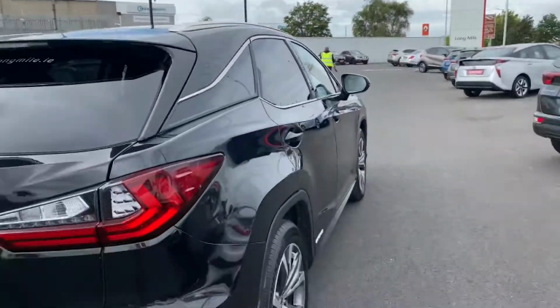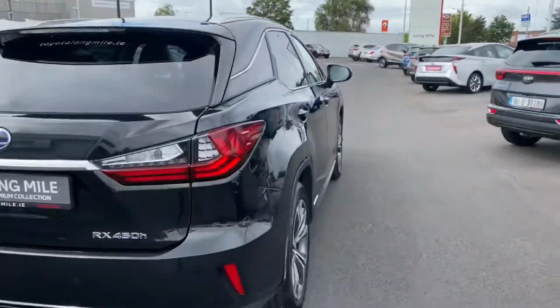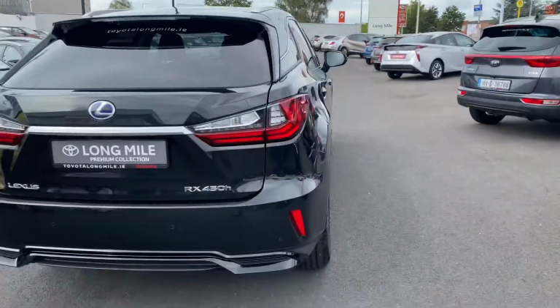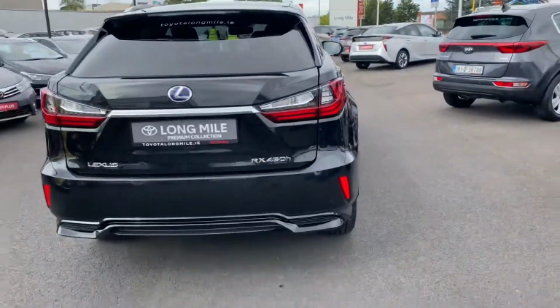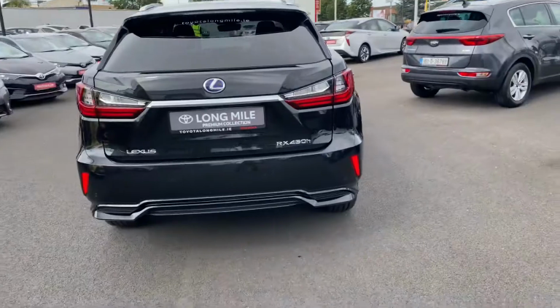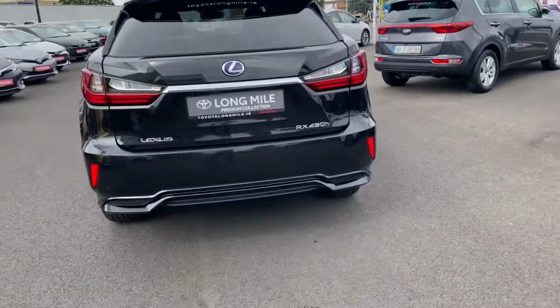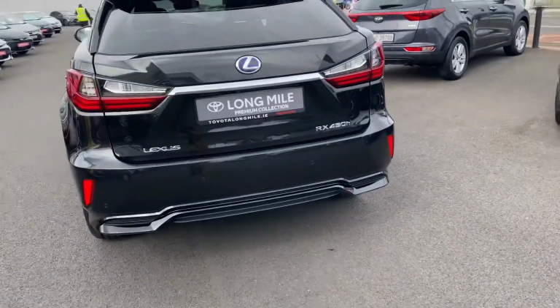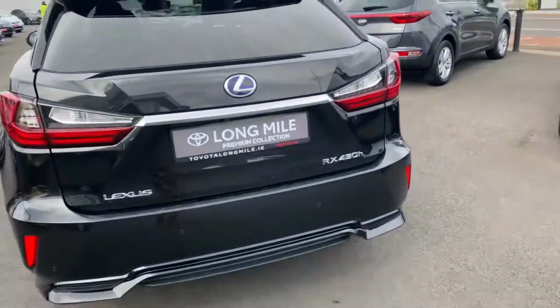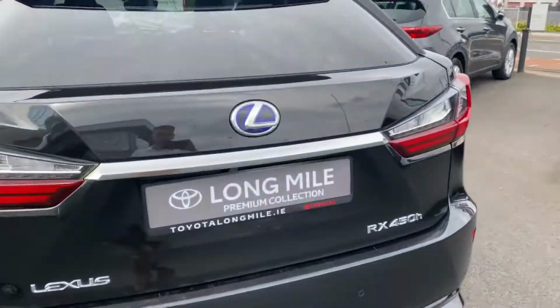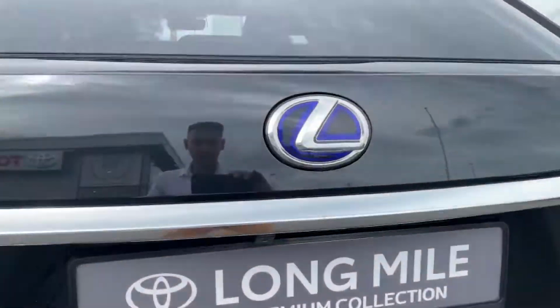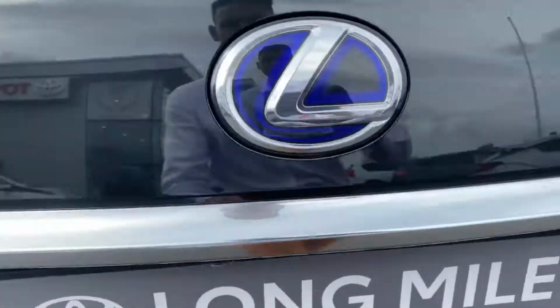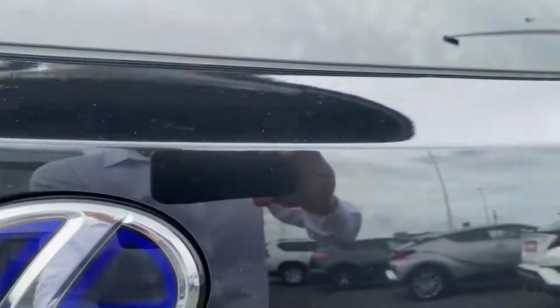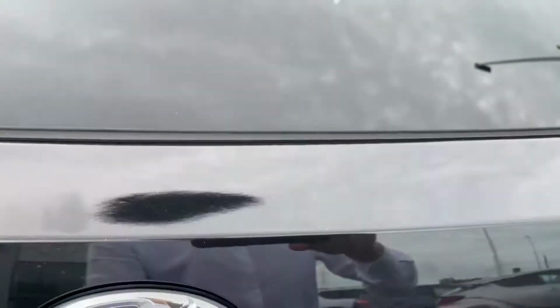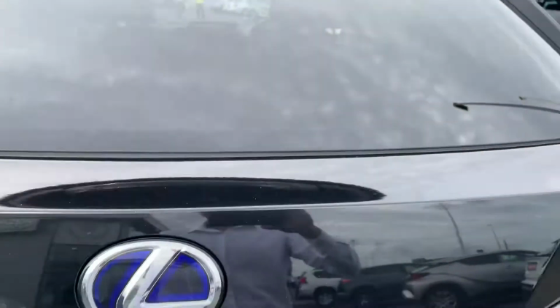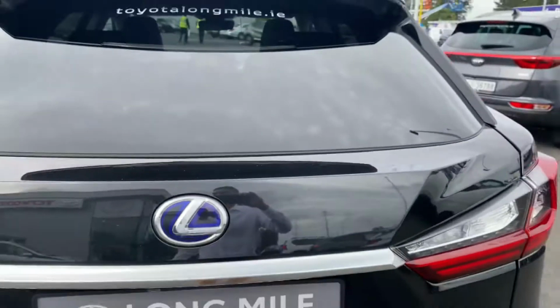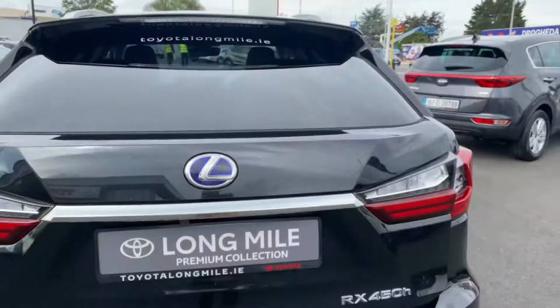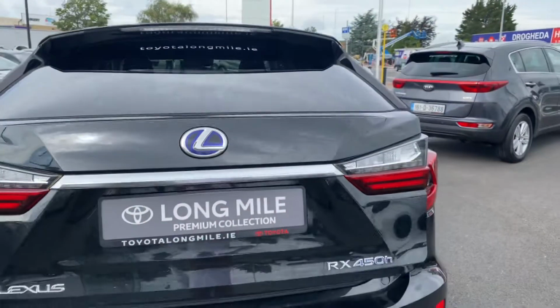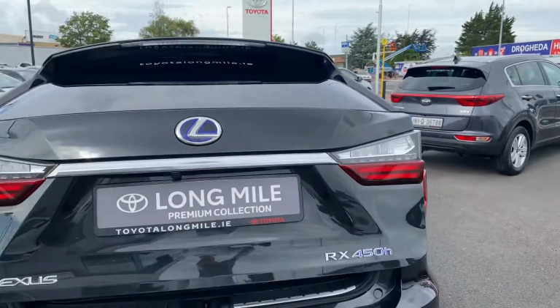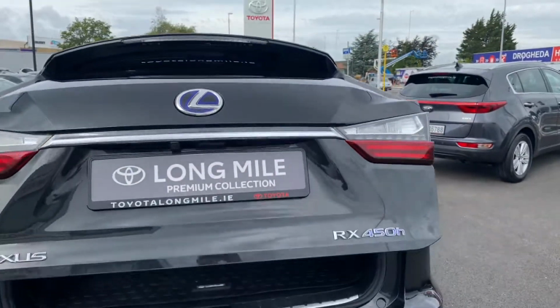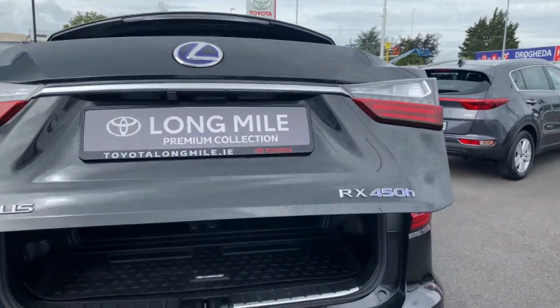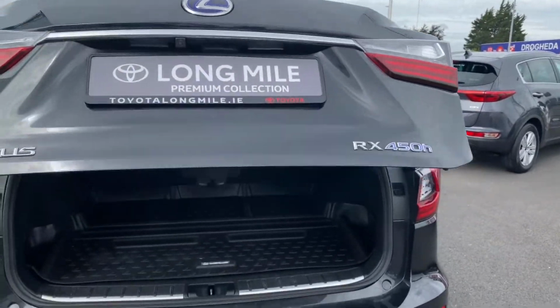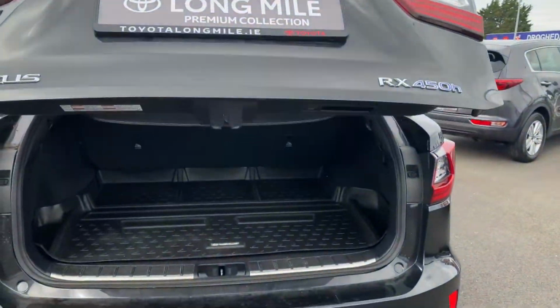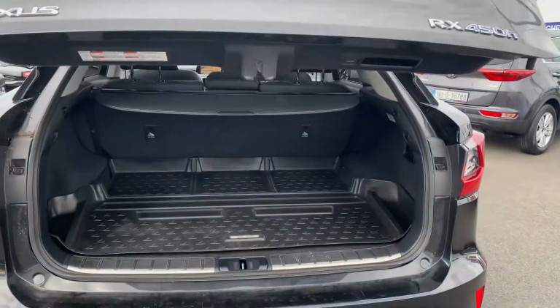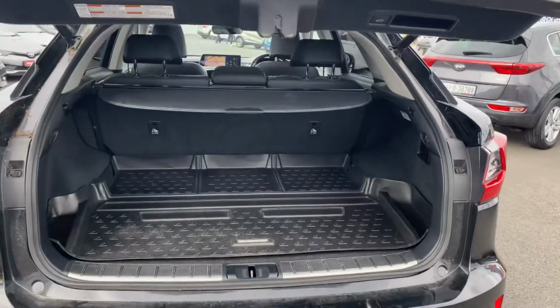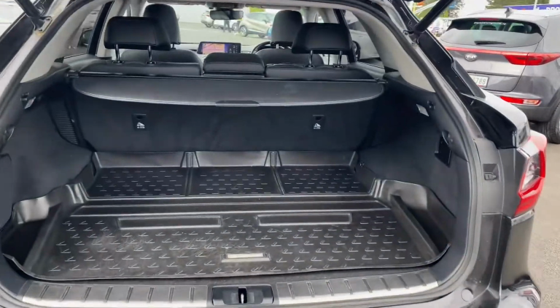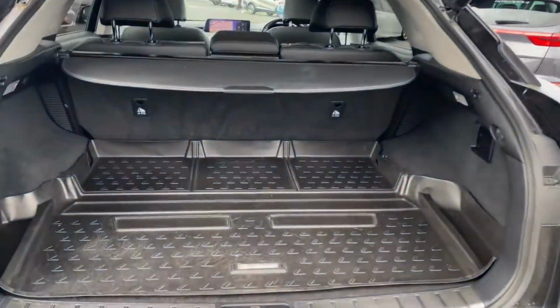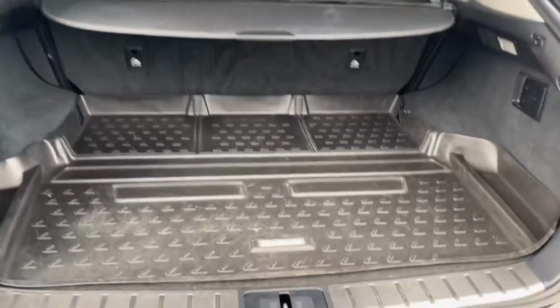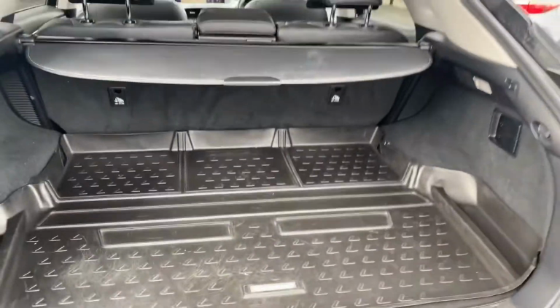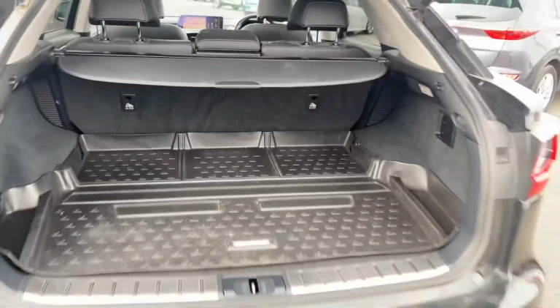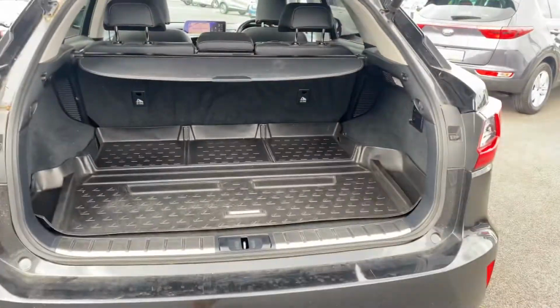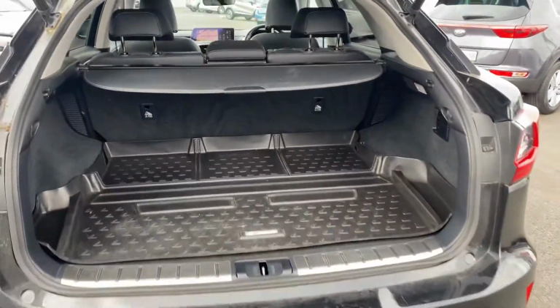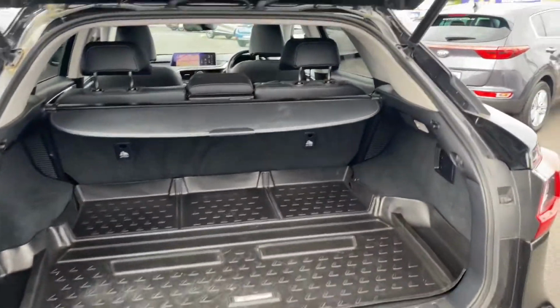LED rear brake lights, rear sensors along with the camera, power opening boot, and very generous boot space. The rear seats do fold down in a 60/40 split for added storage.